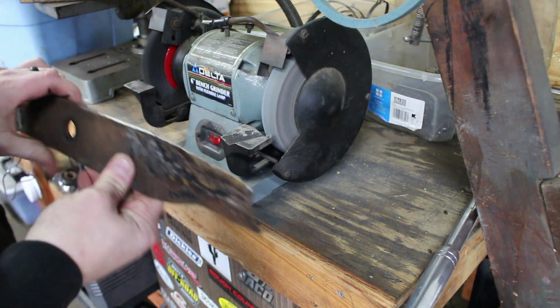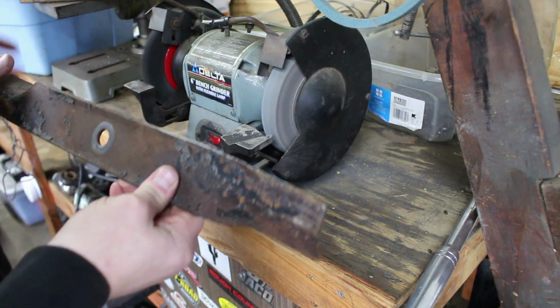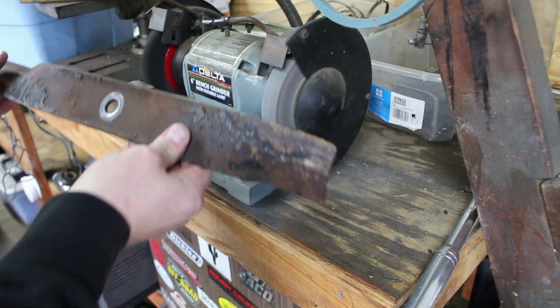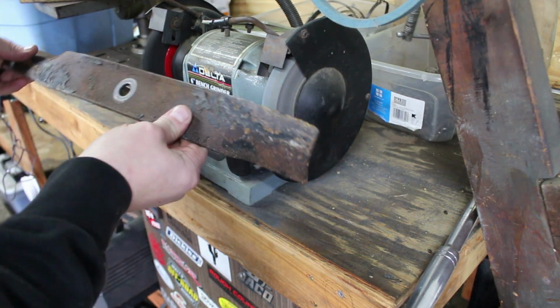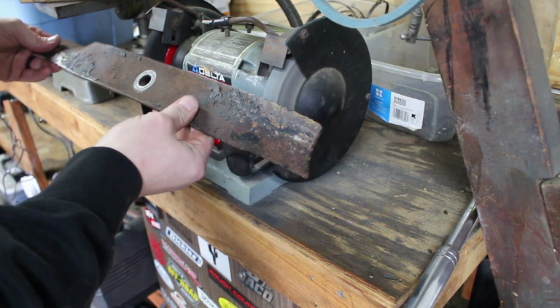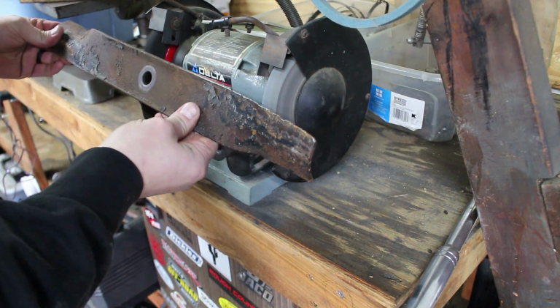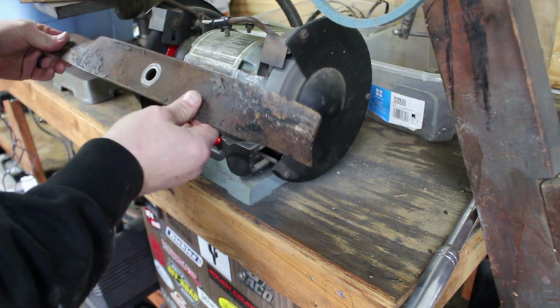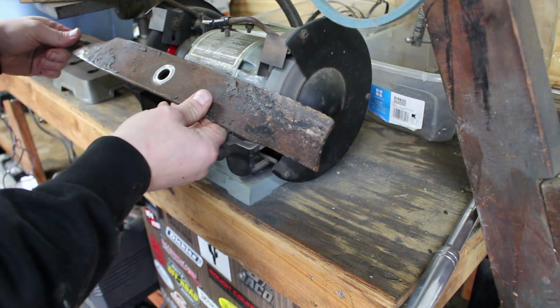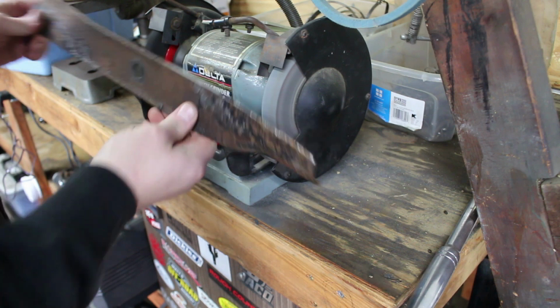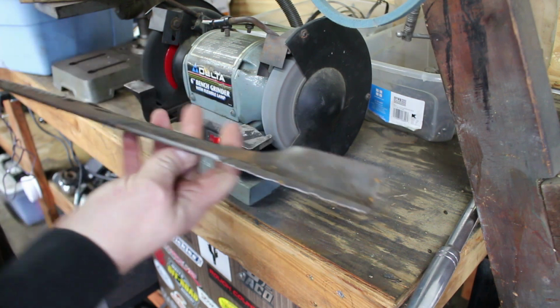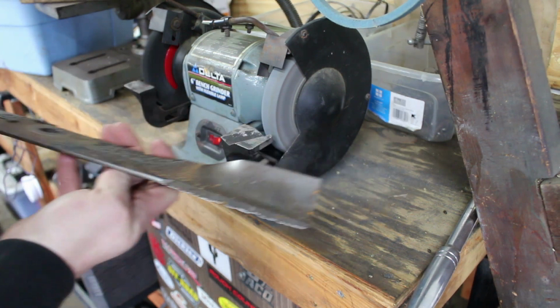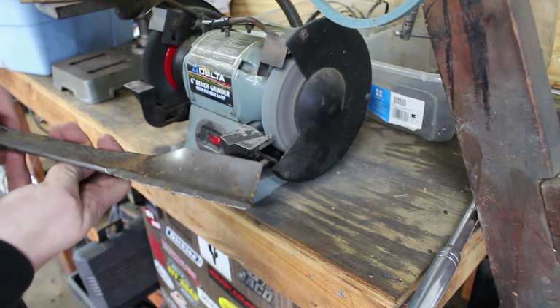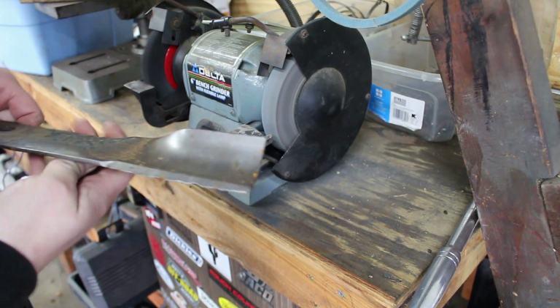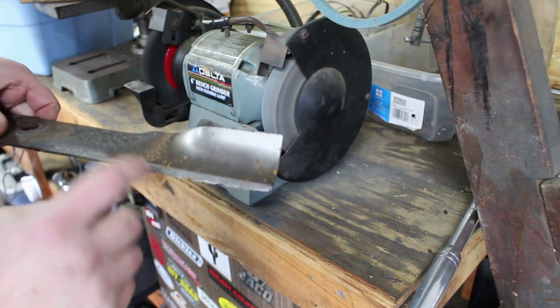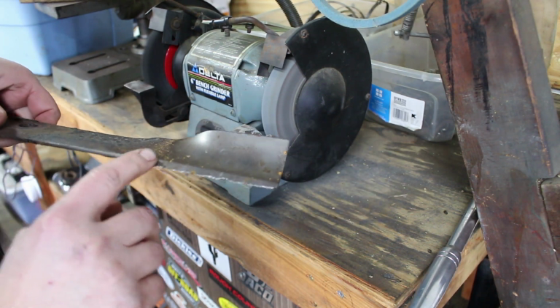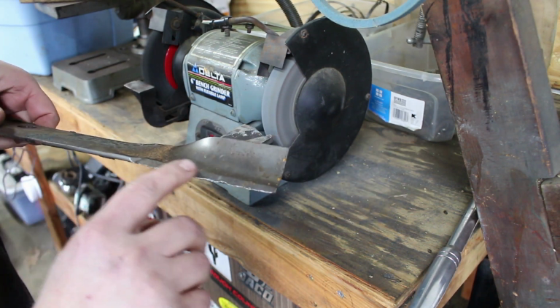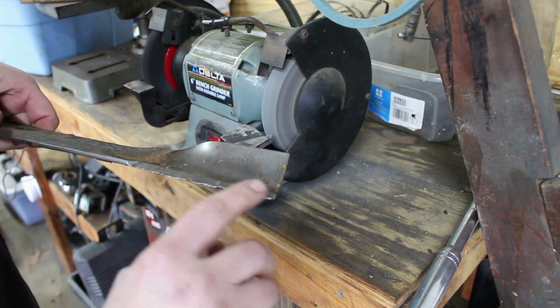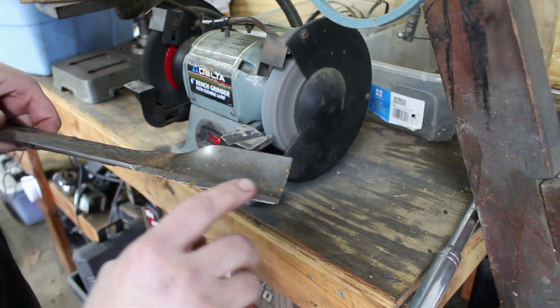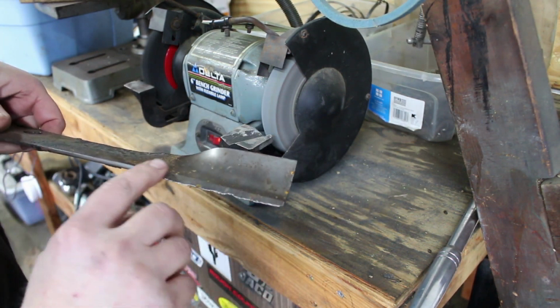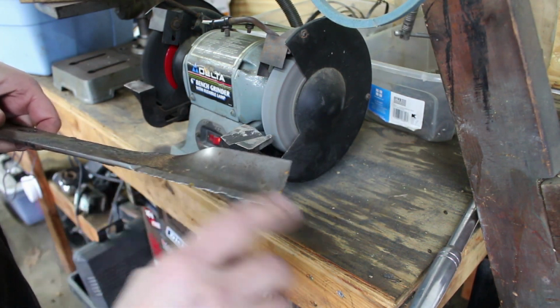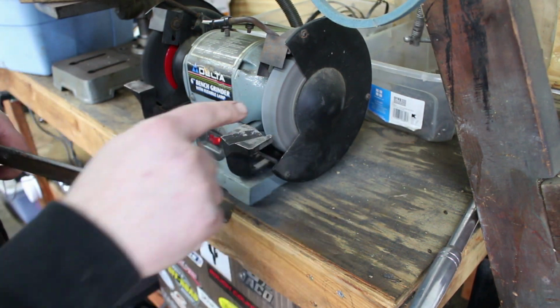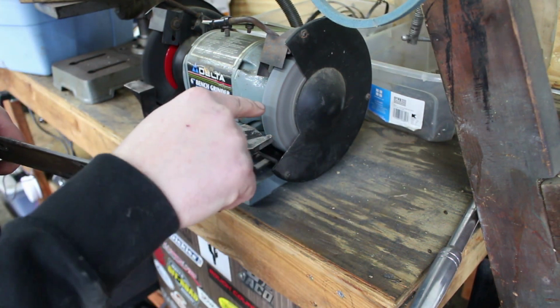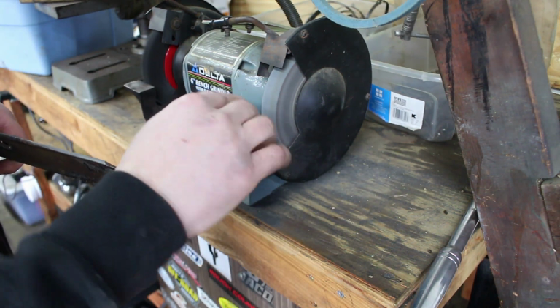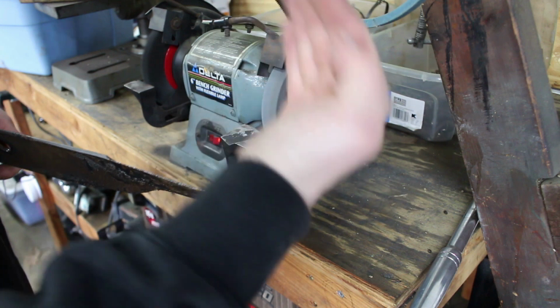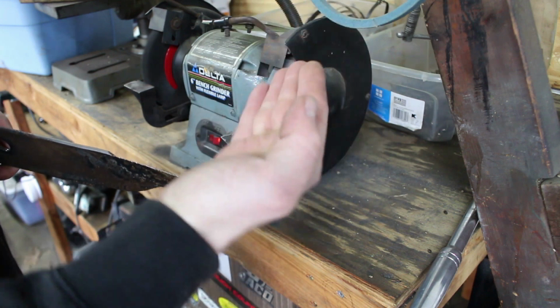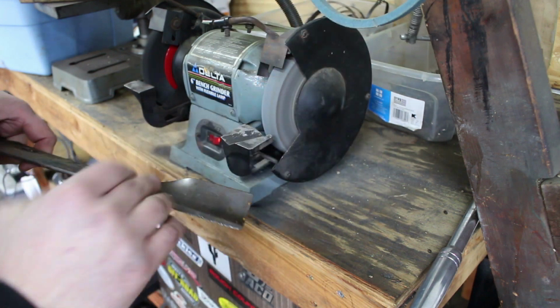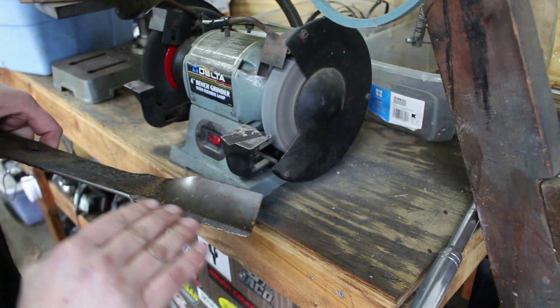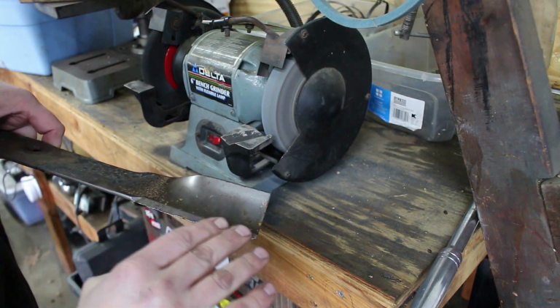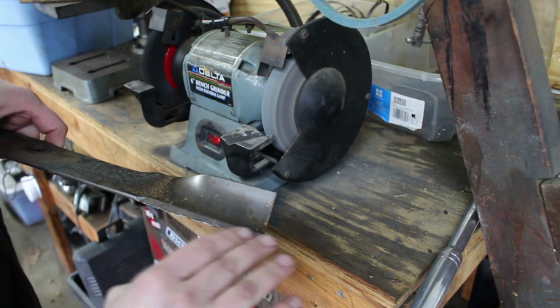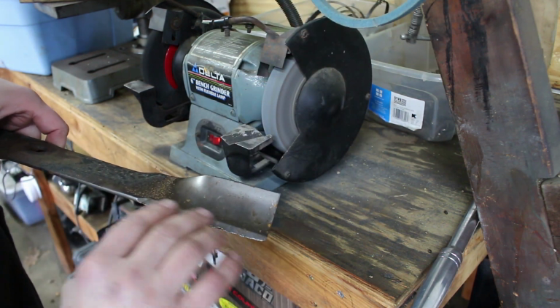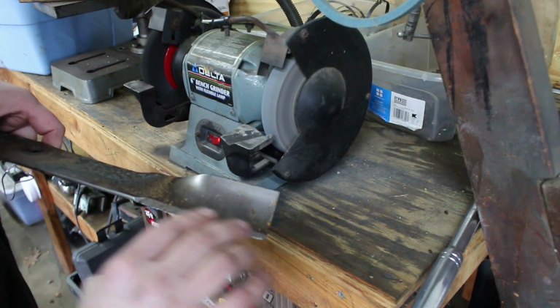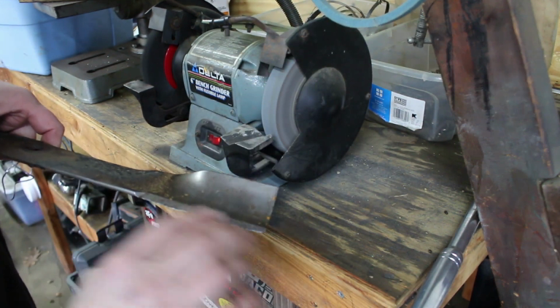Make sure you wear some eye protection while you're doing this. Try to run the edge of the blade at the same angle, and try not to cut a new angle.